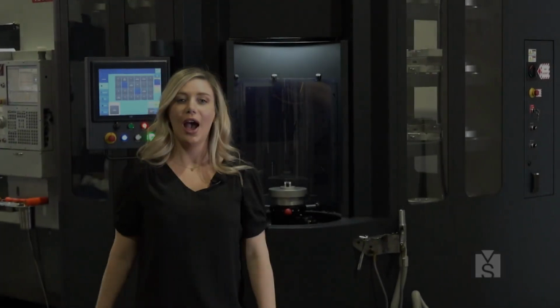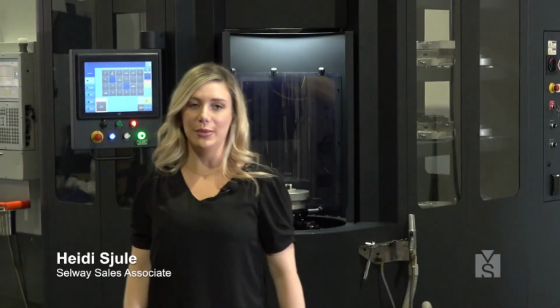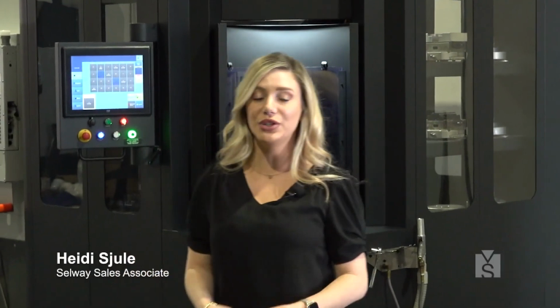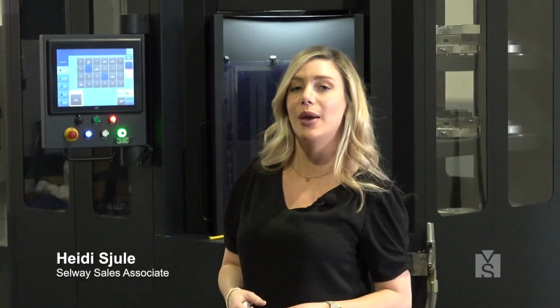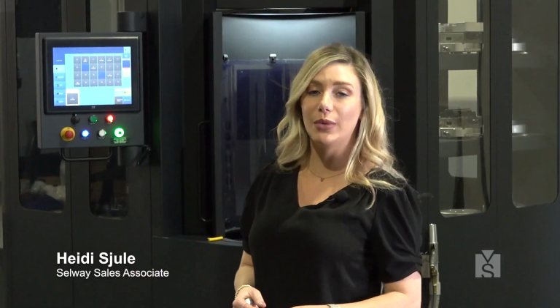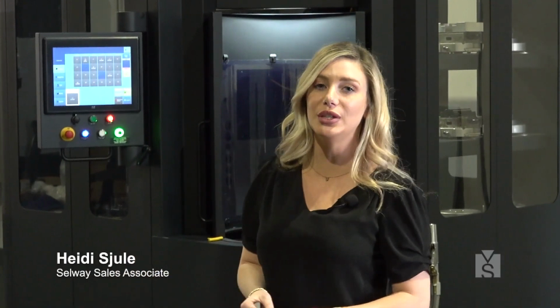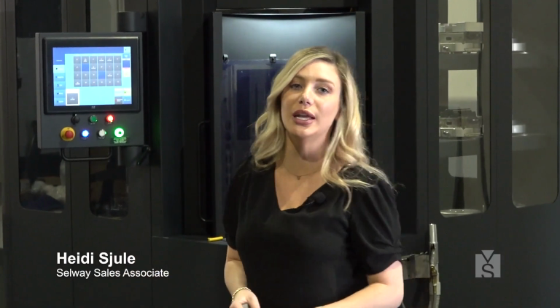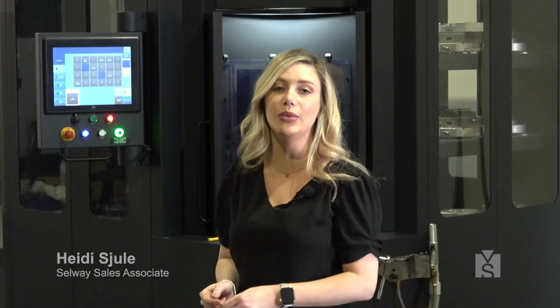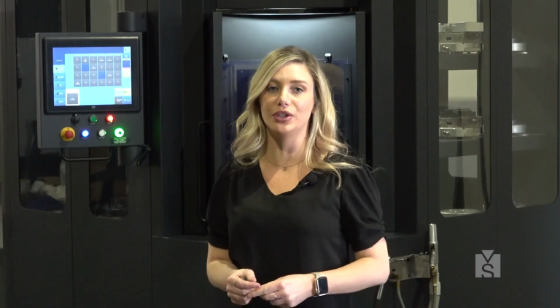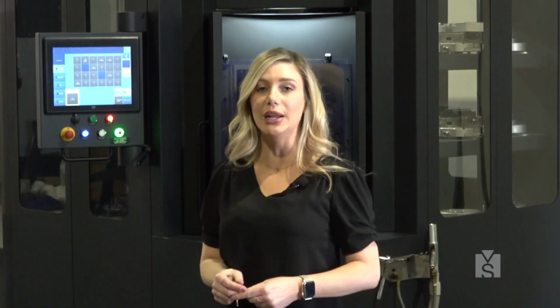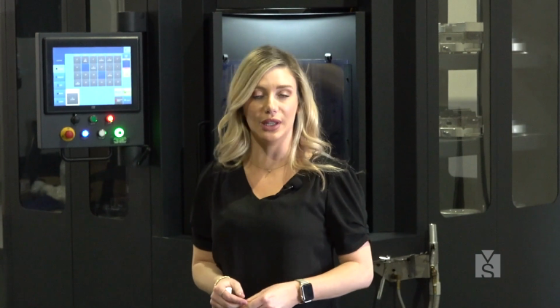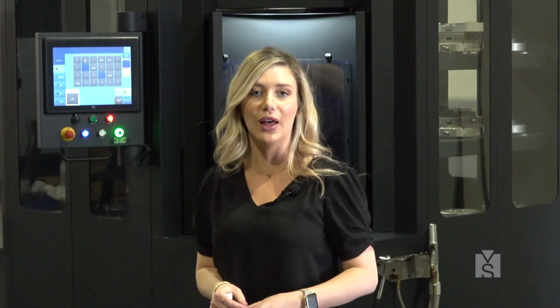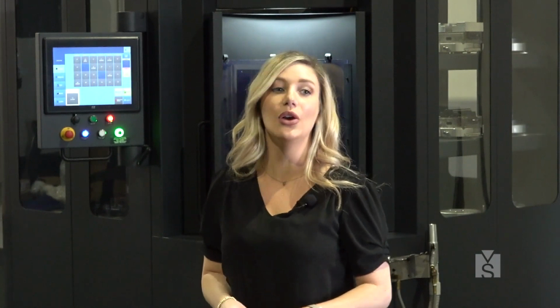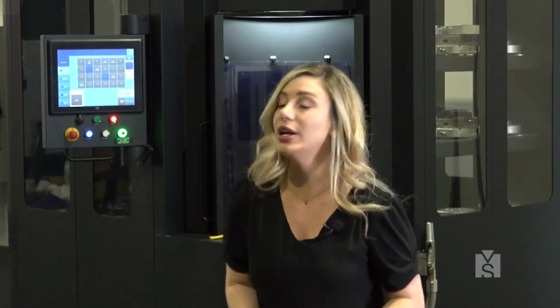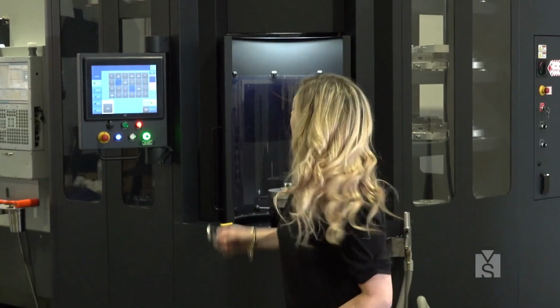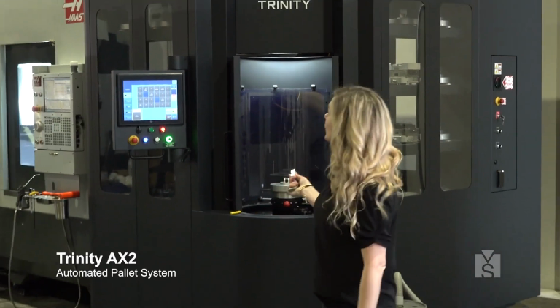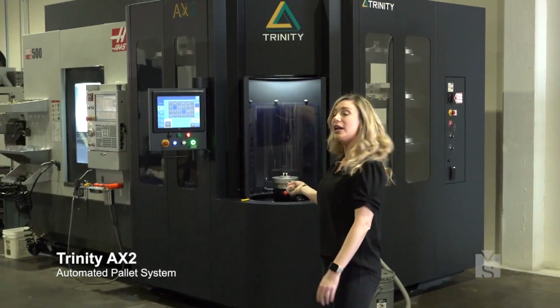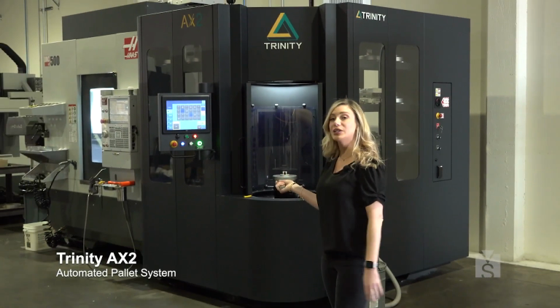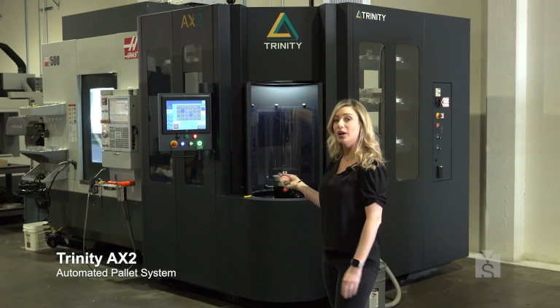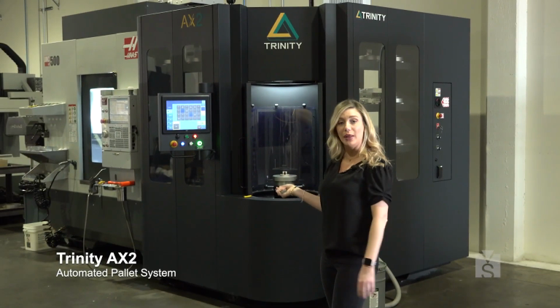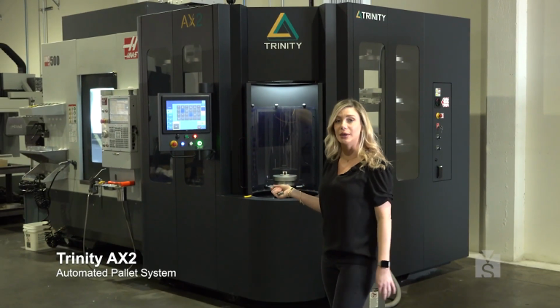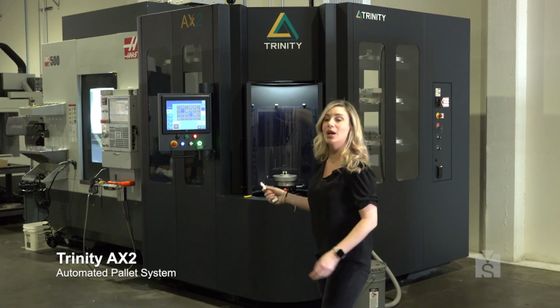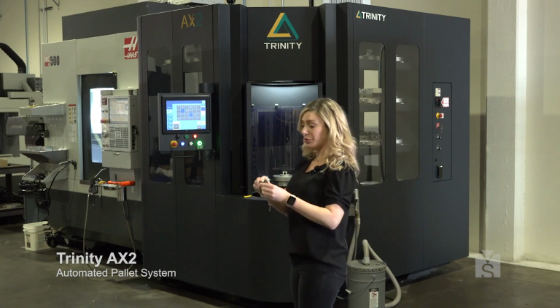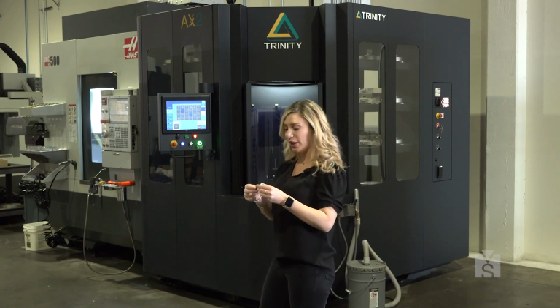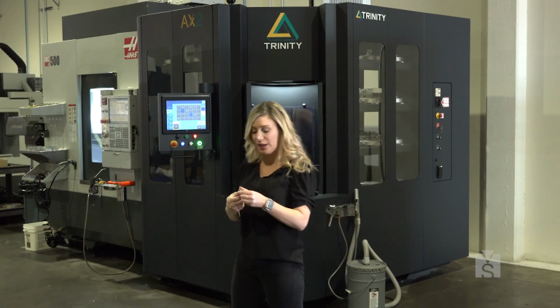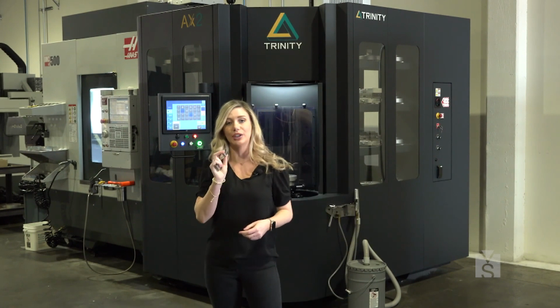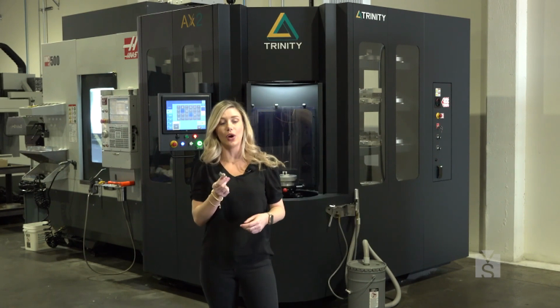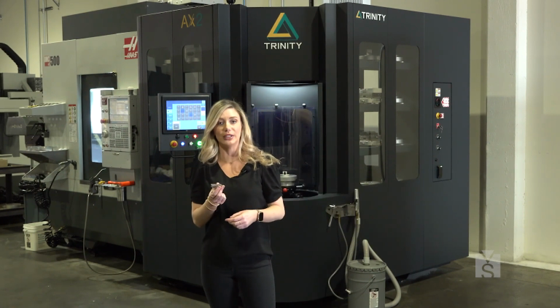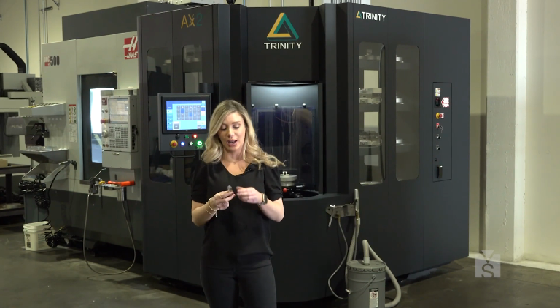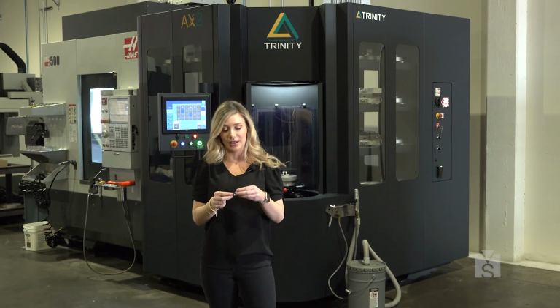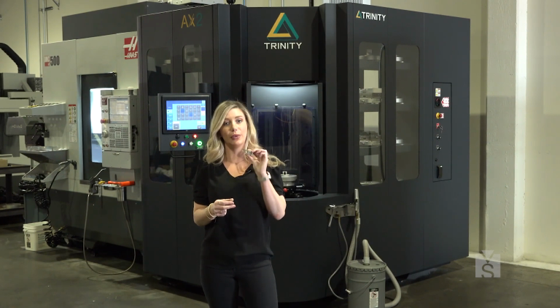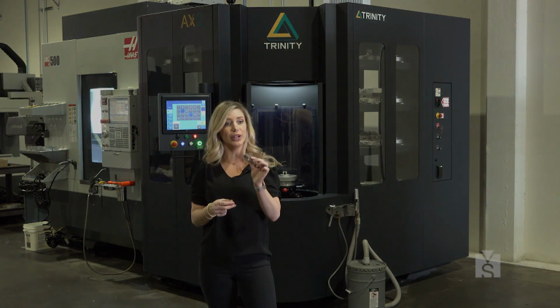Hi, my name is Heidi Shuley. I'm with Sewway Machine Tool and today we are at Trinity in Silicon Valley. We are going to go take a look at the Trinity AX2 Automated Pallet System. It's pretty cool because Trinity actually makes their own parts here, and that's what we're going to be doing today.